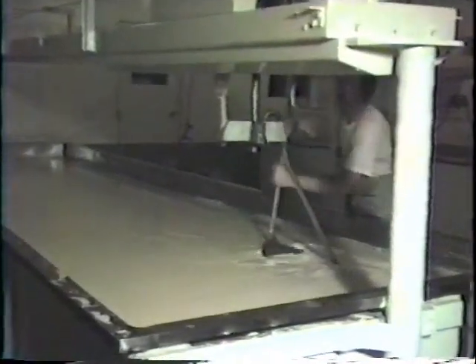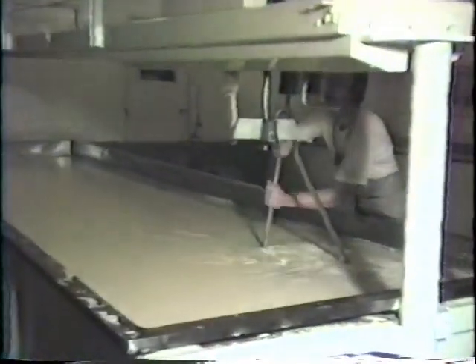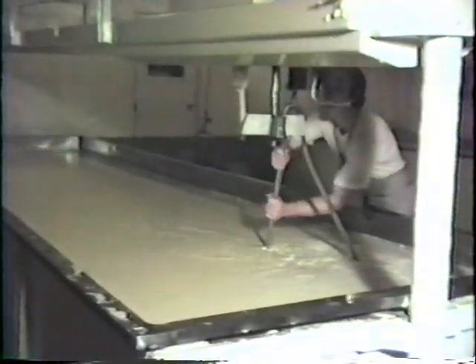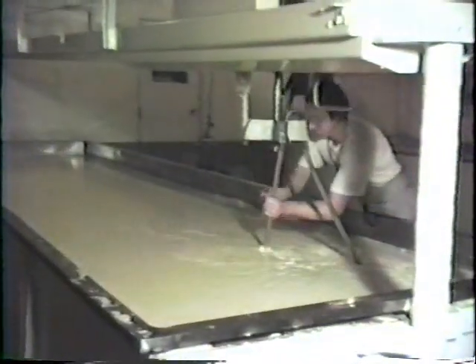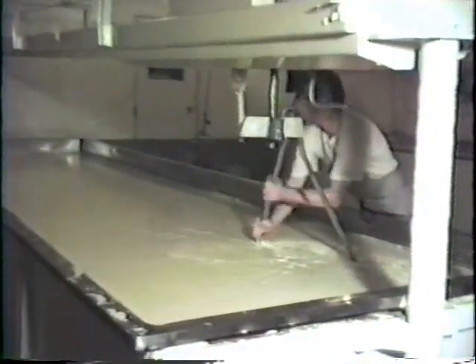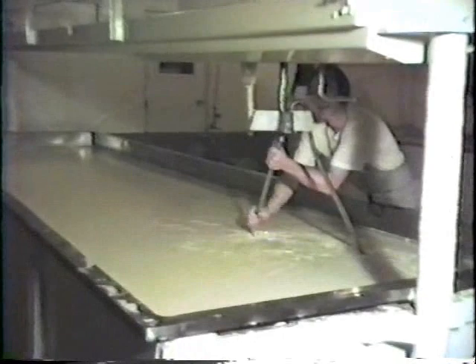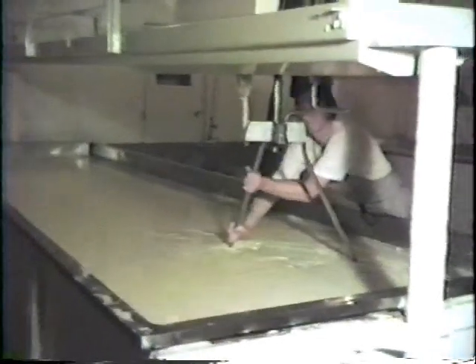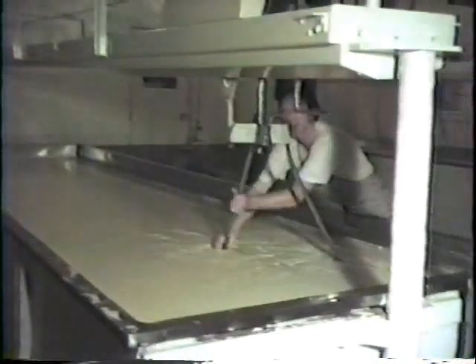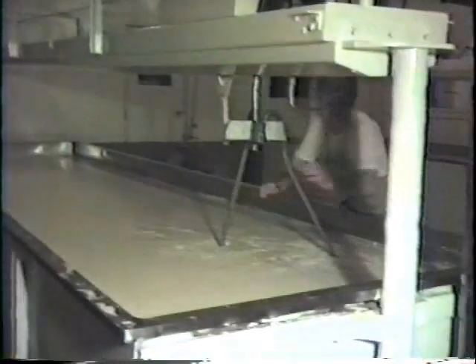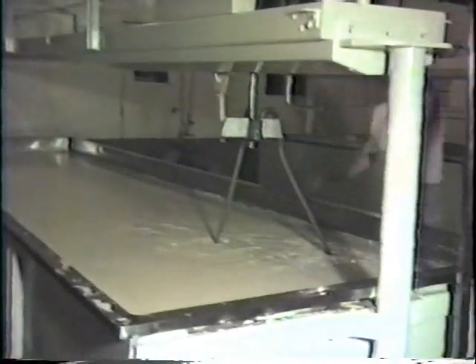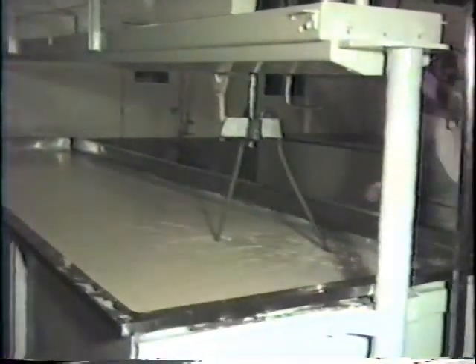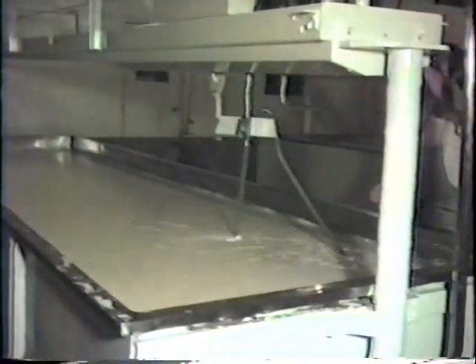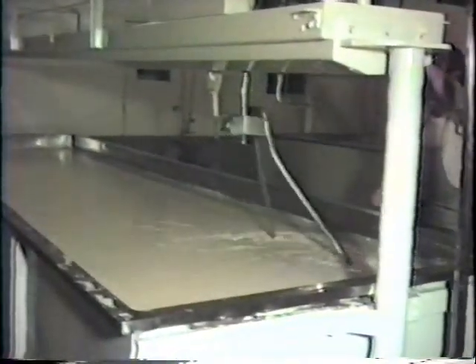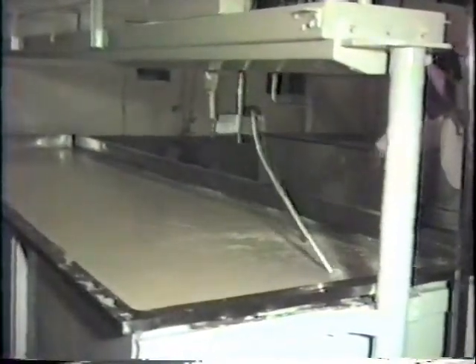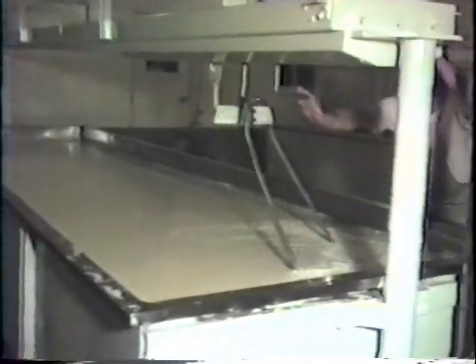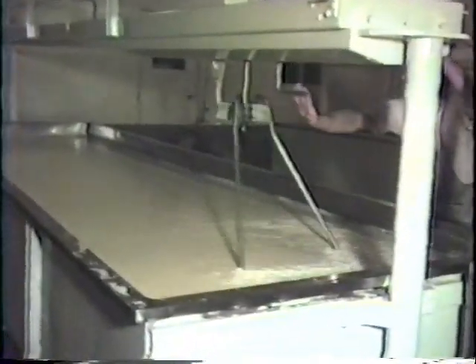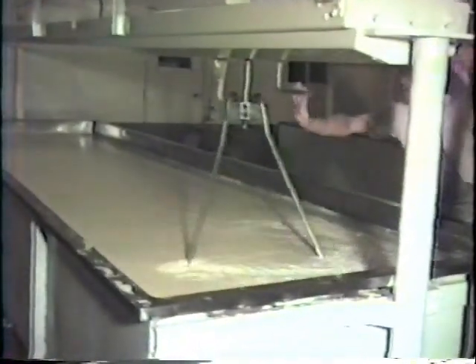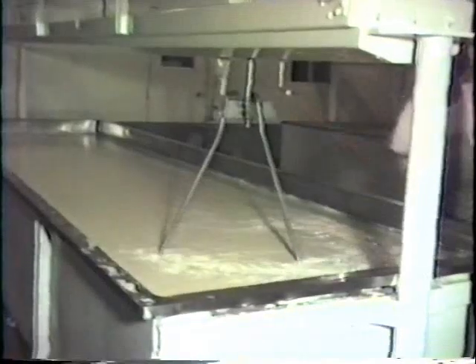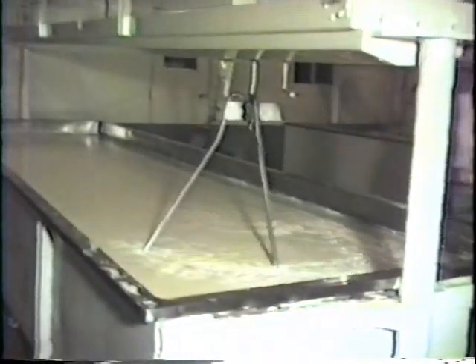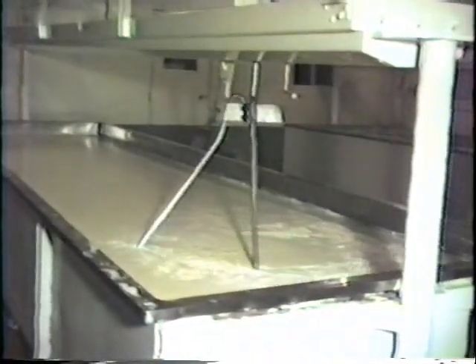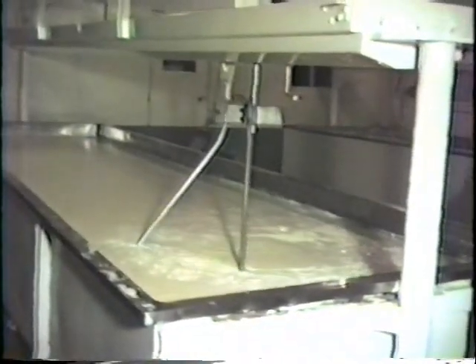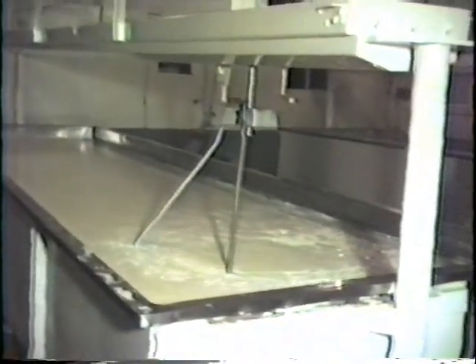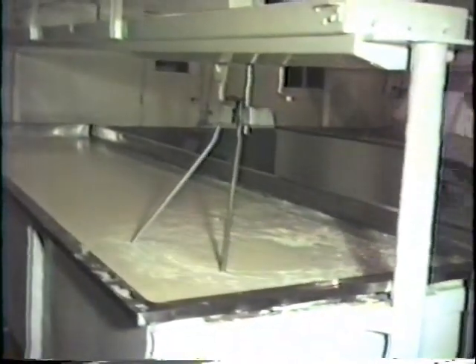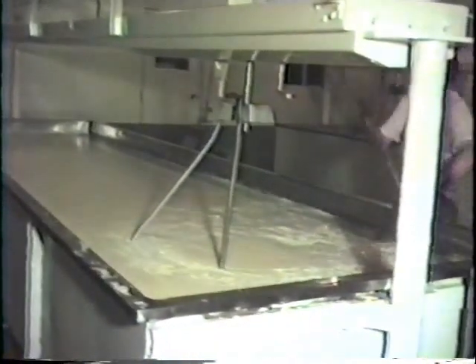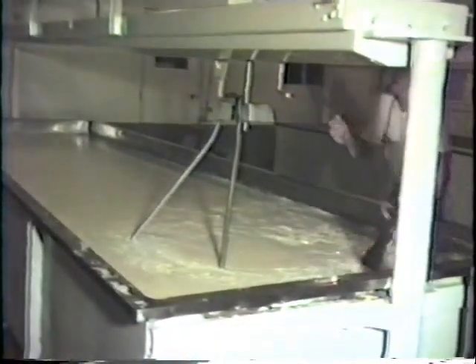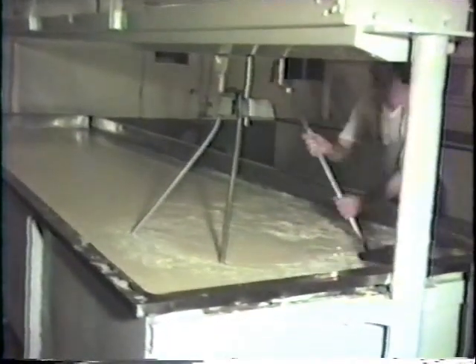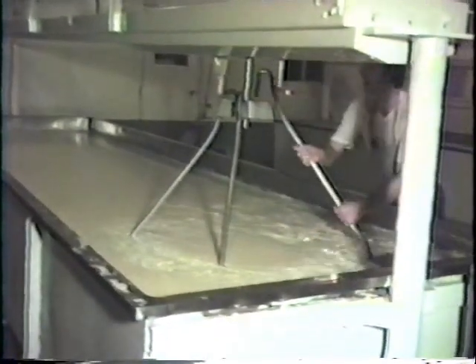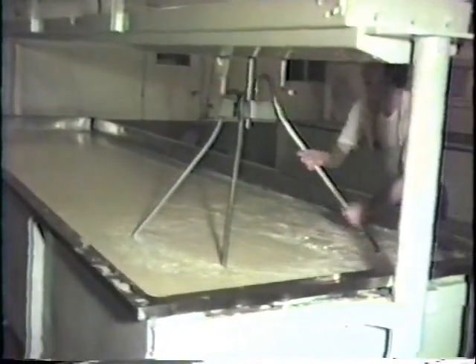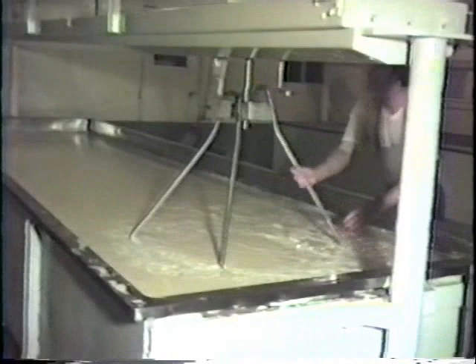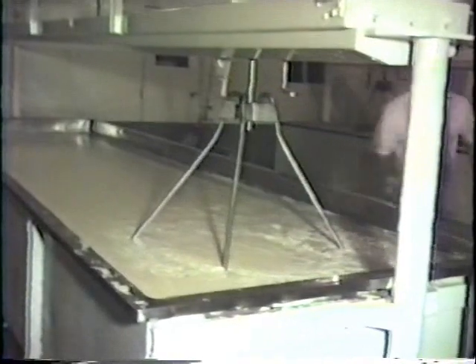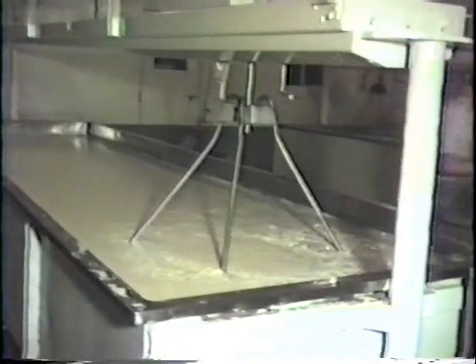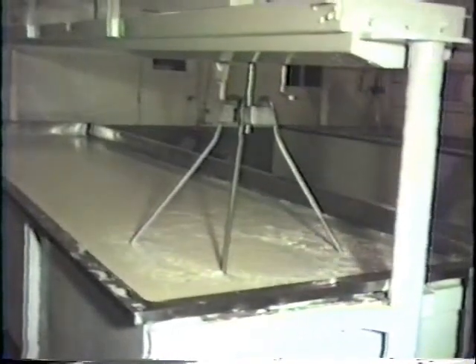The paddles are reinserted and the curds are stirred during the cooking or firming process. The temperature is raised very slowly to around 100 degrees Fahrenheit or 35 degrees Celsius.